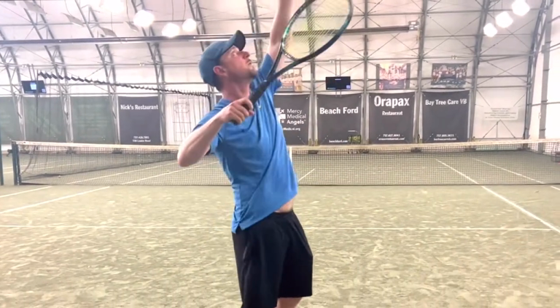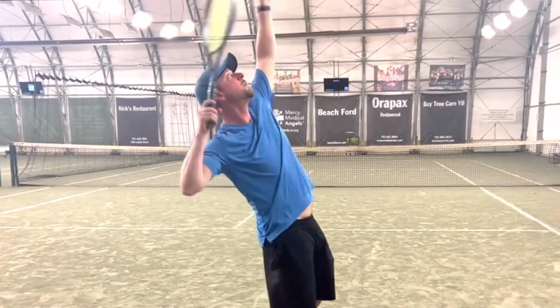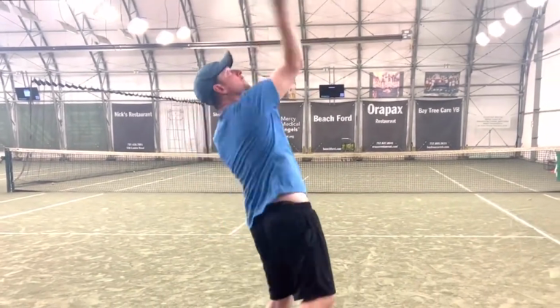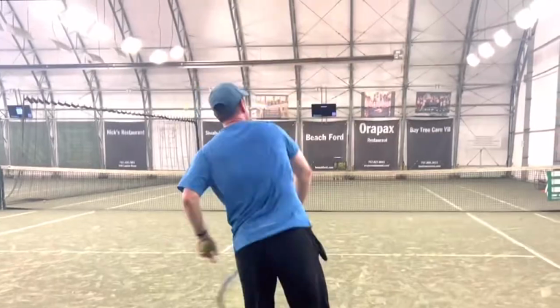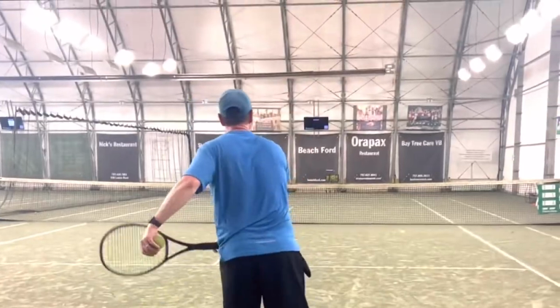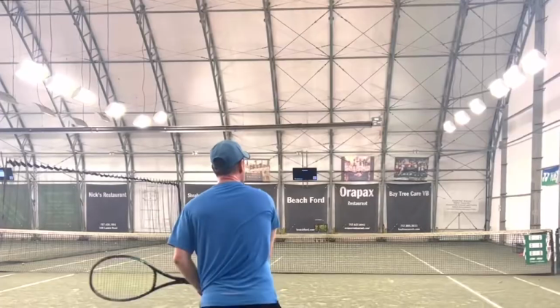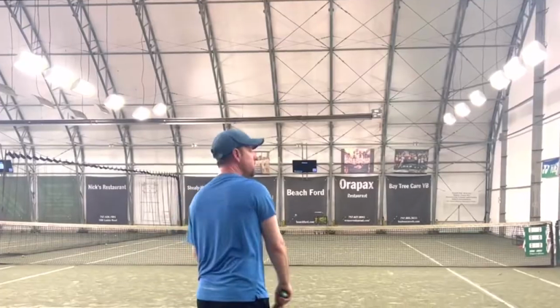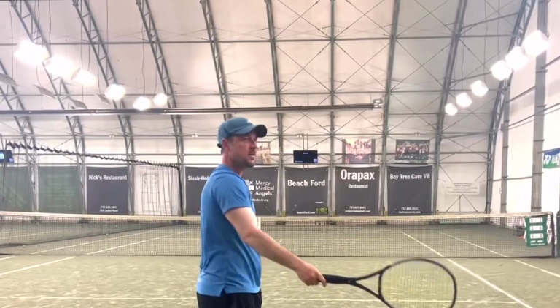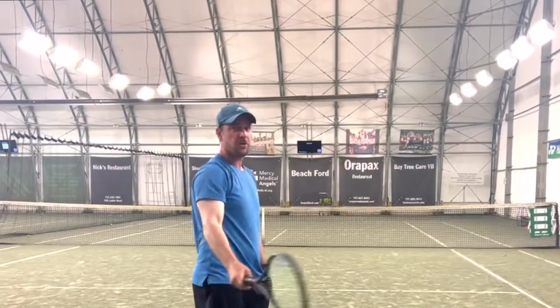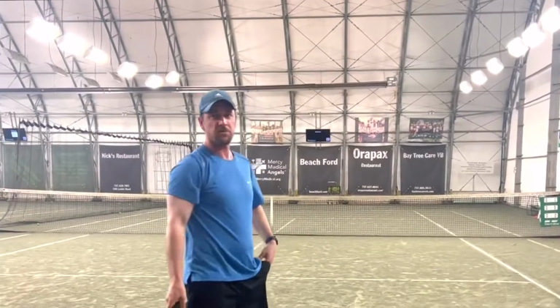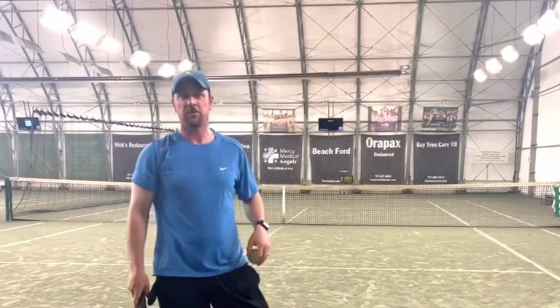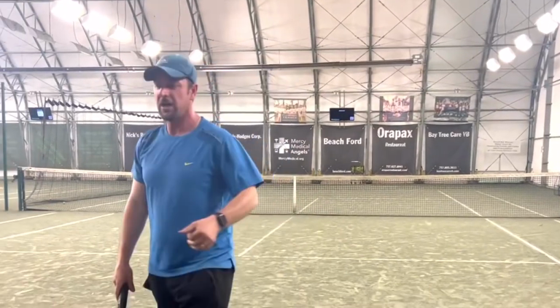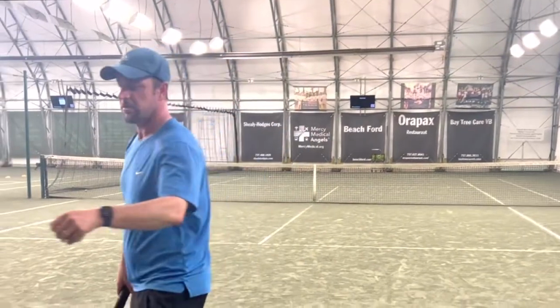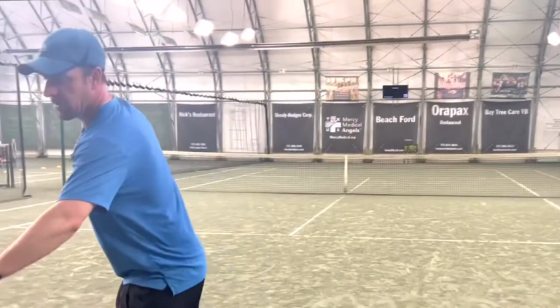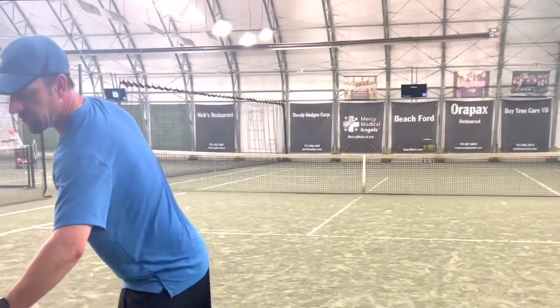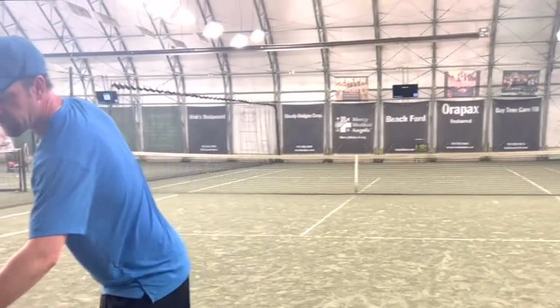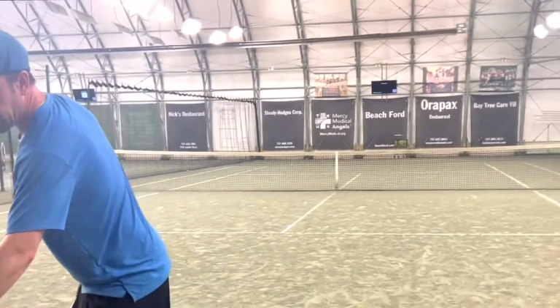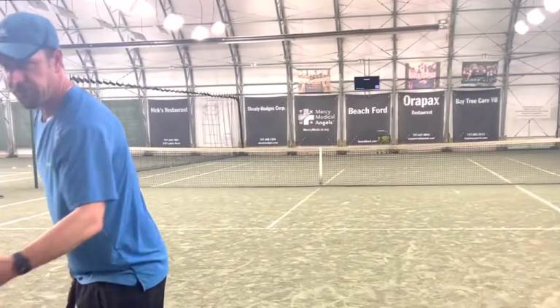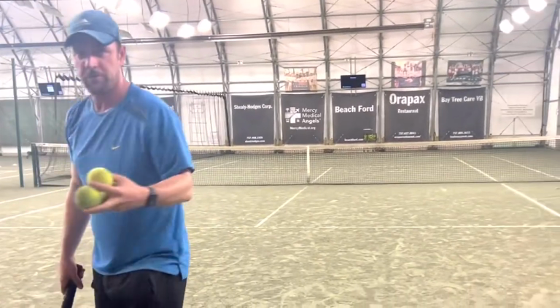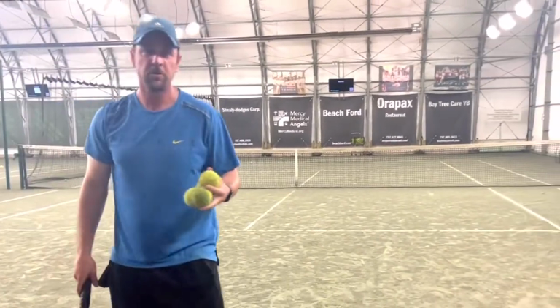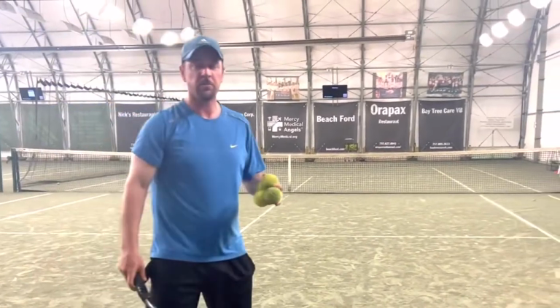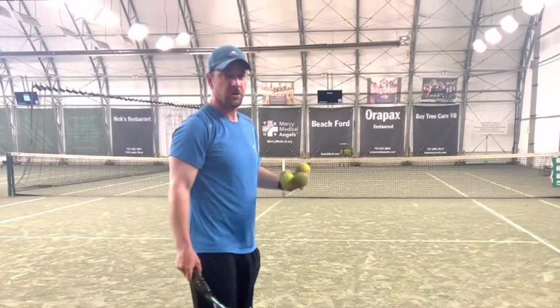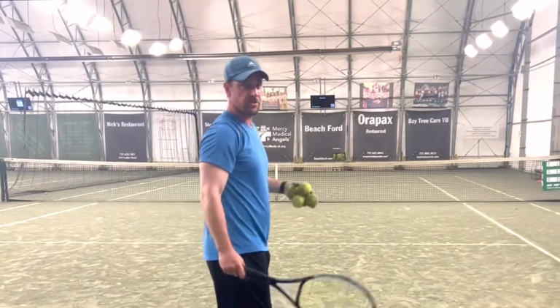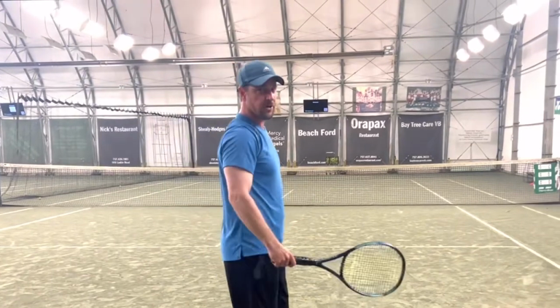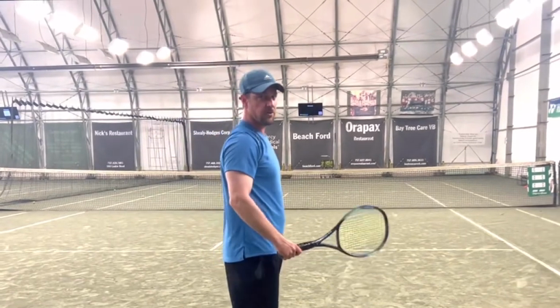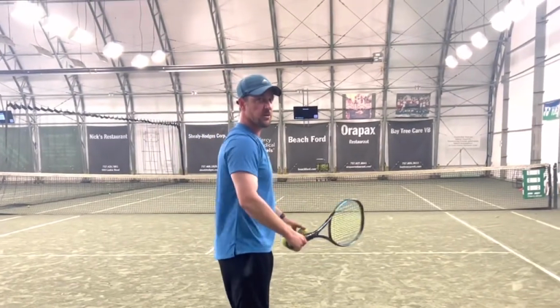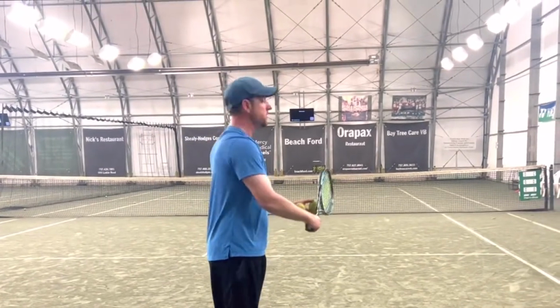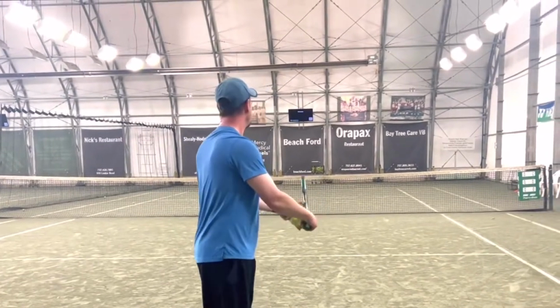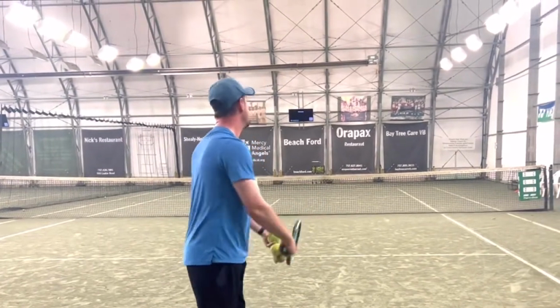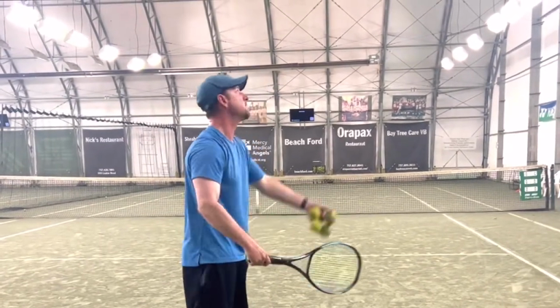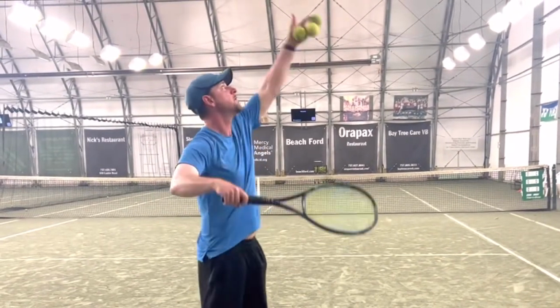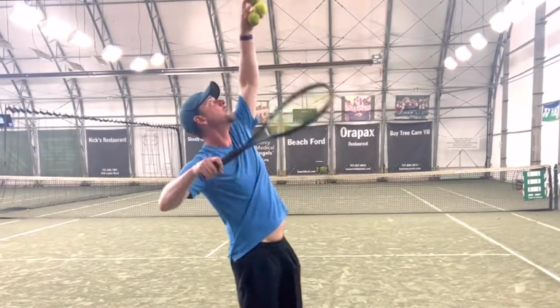The more to the right, the ball goes more to the right. The more straight up and forward, the more the ball goes to a forehand corner. Does that make sense? Yes.